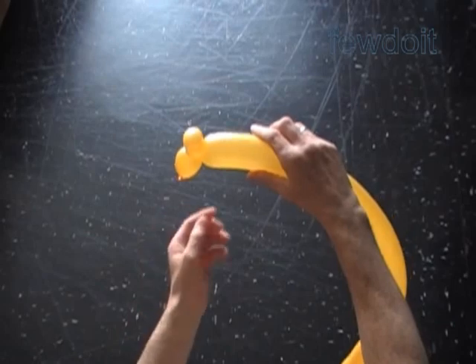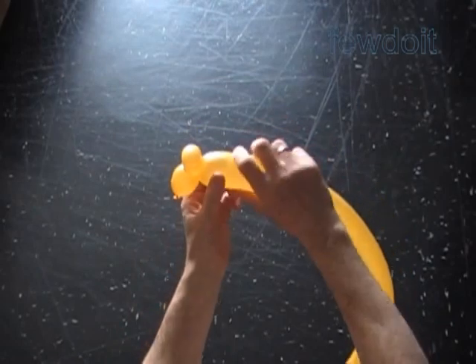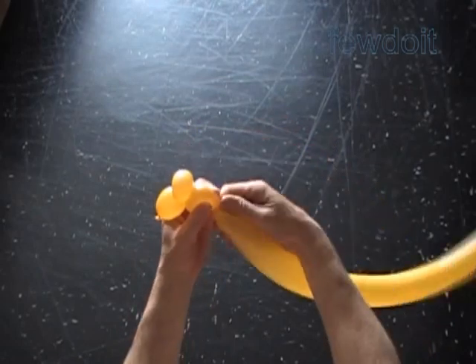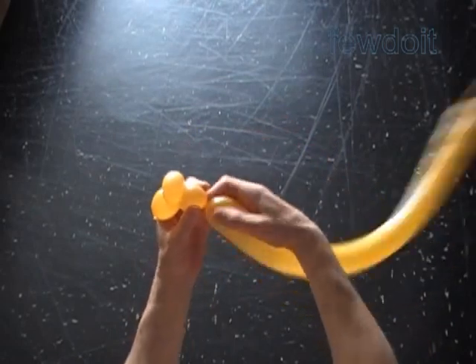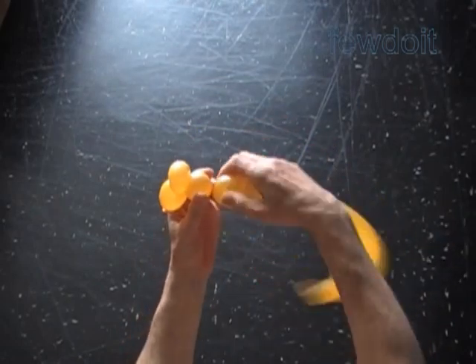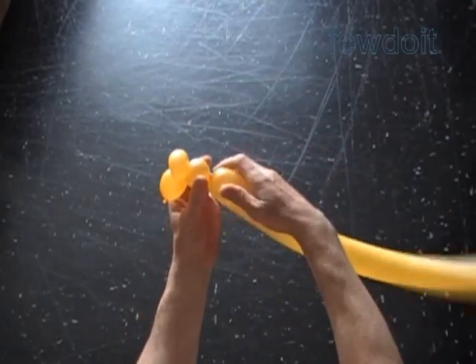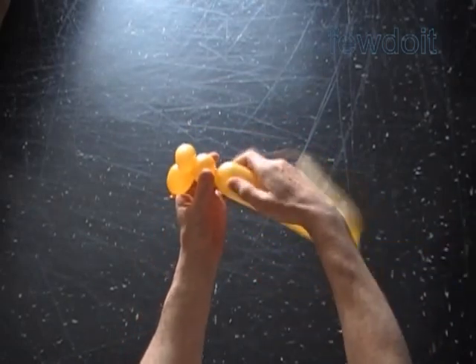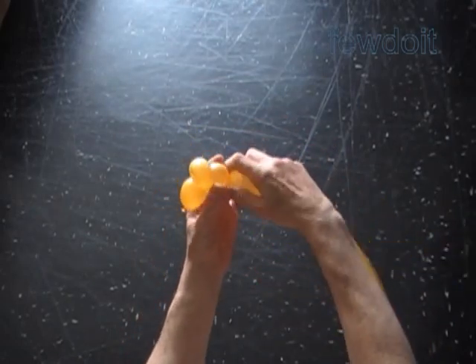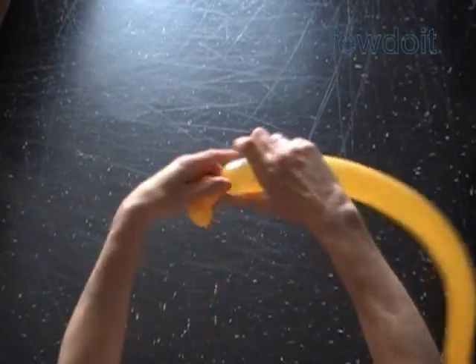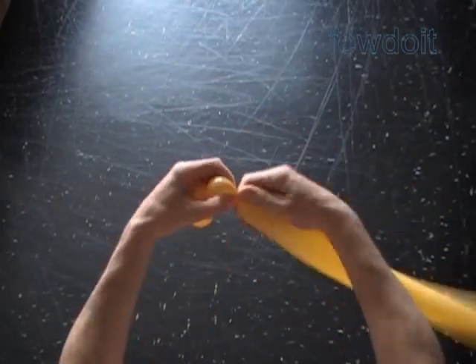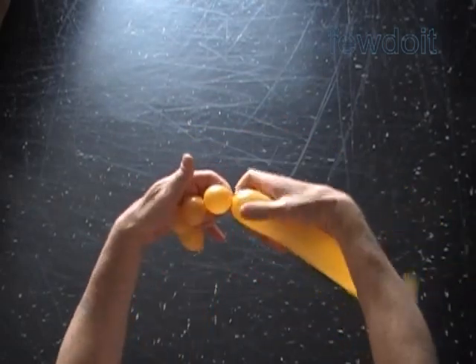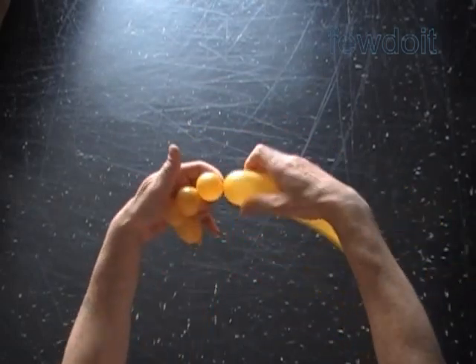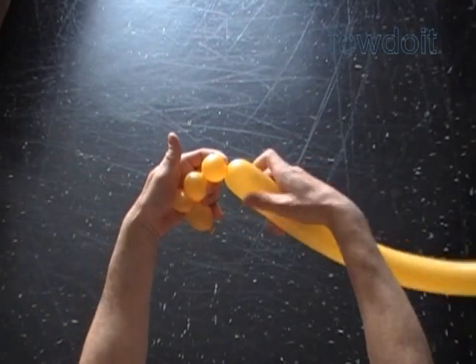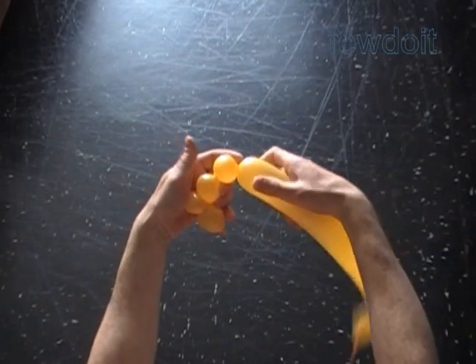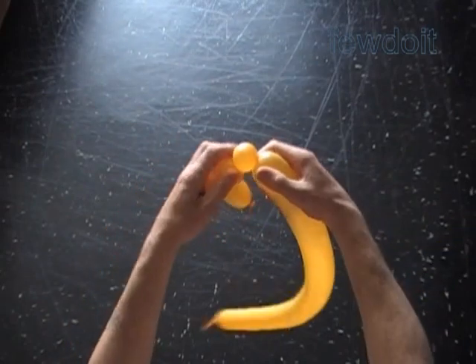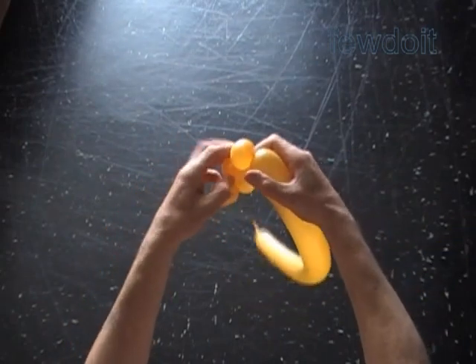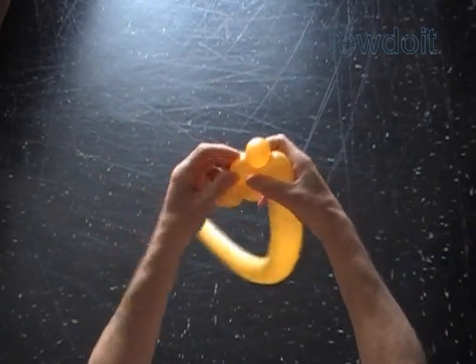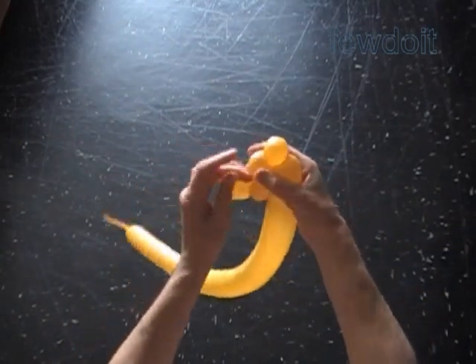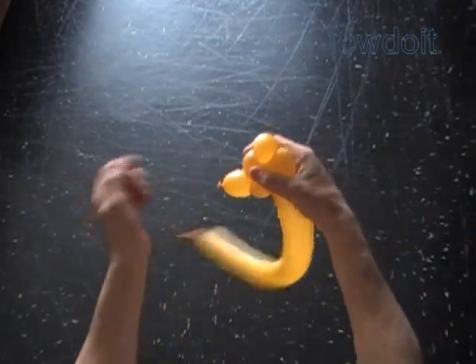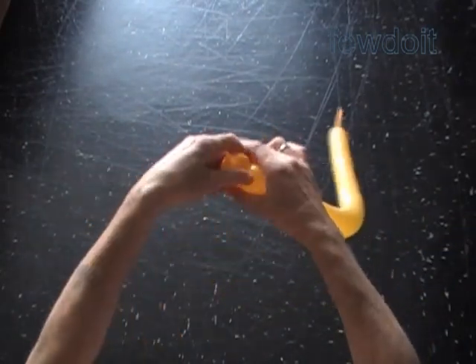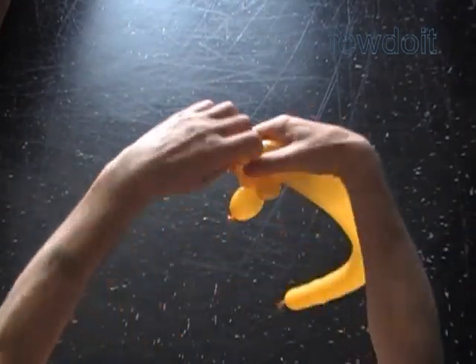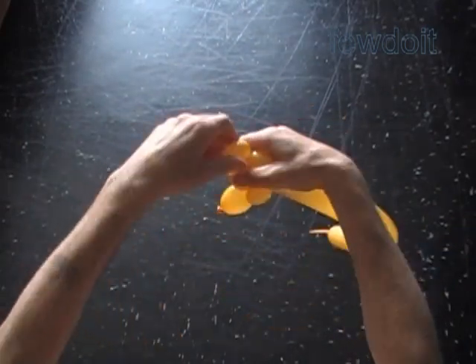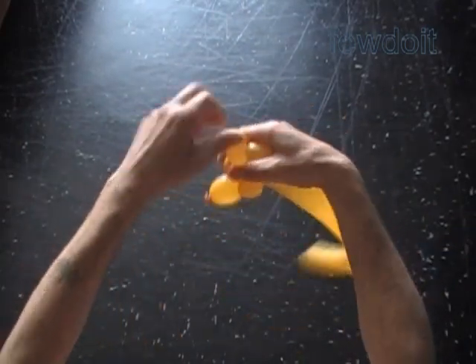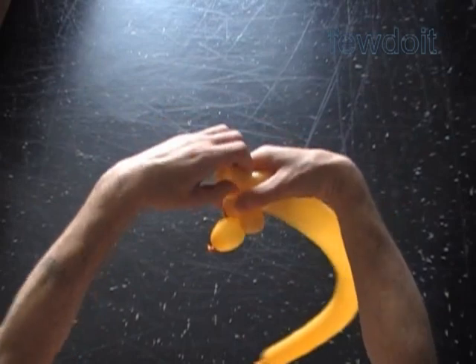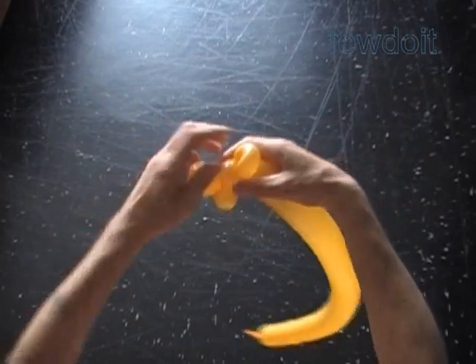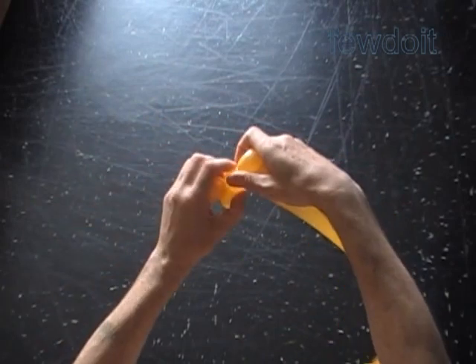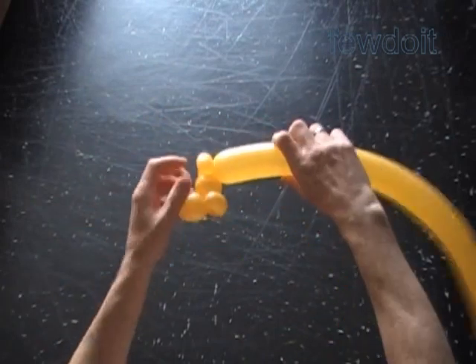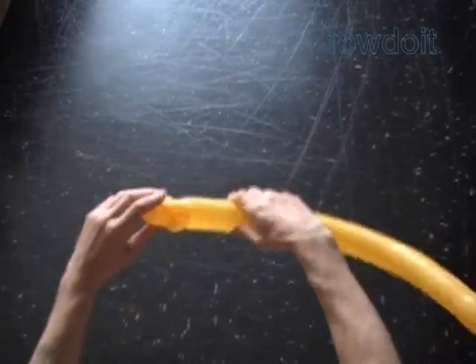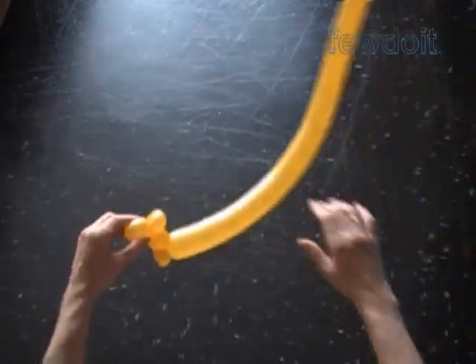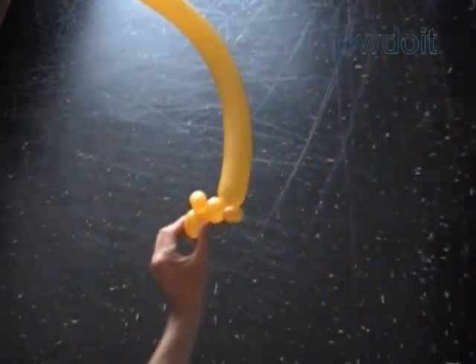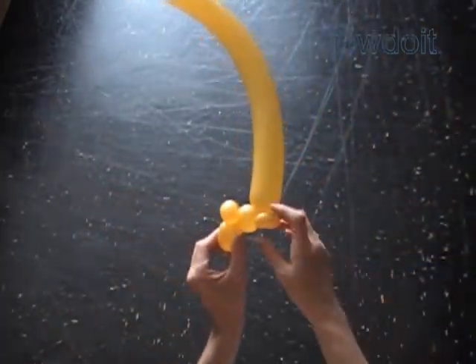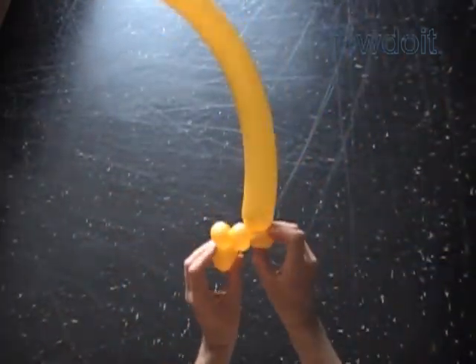Twist the third about one inch bubble. Twist the fourth soft about one inch bubble. Lock both ends of the fourth bubble in one lock twist. We have made the left bottom corner of the letter D.